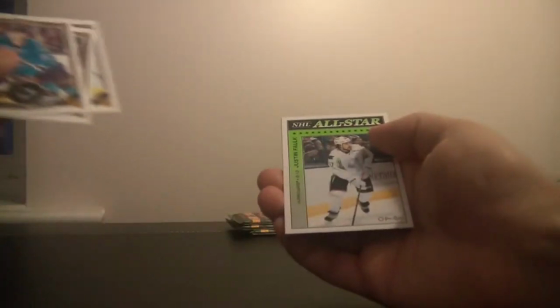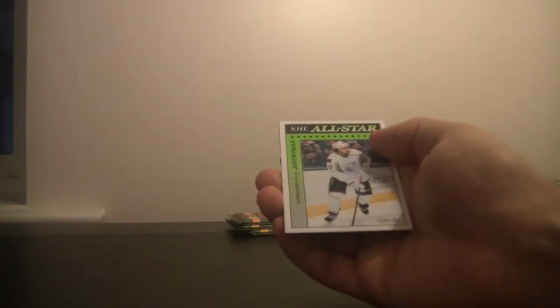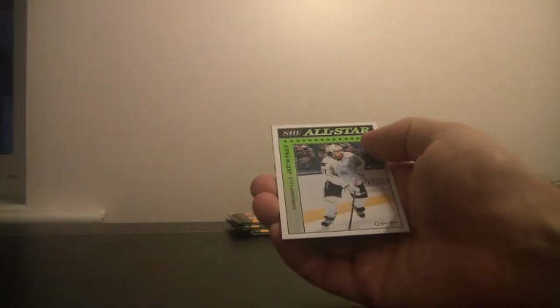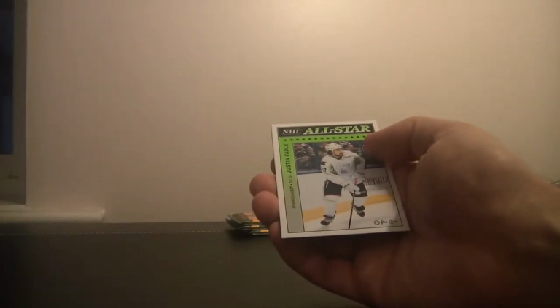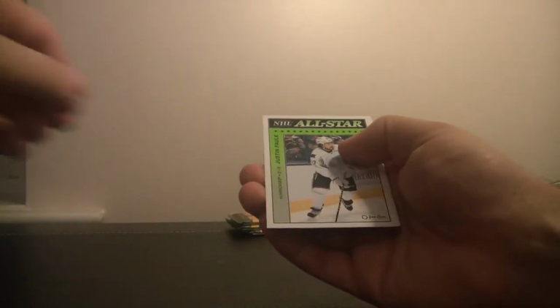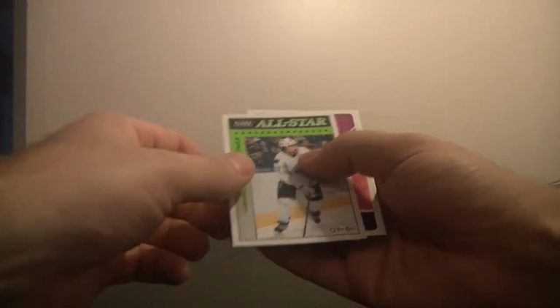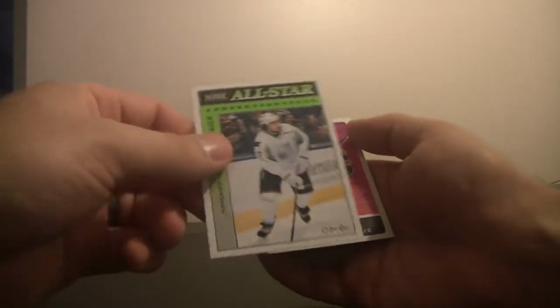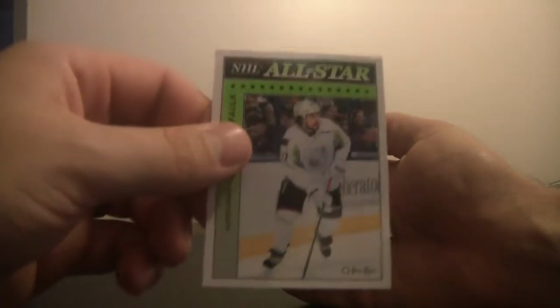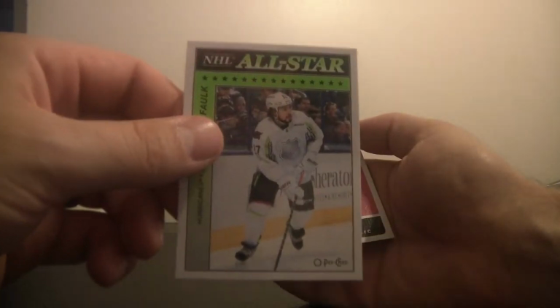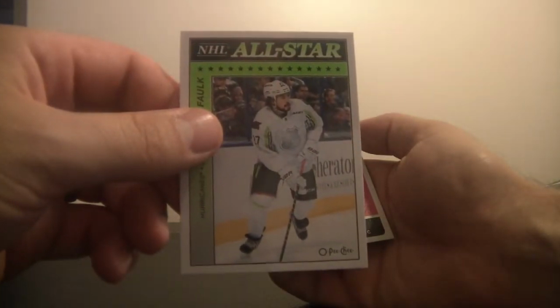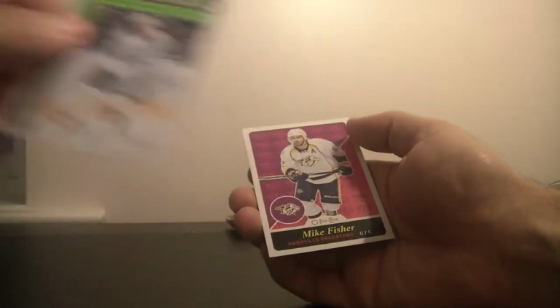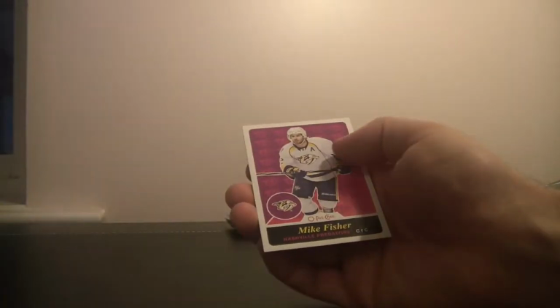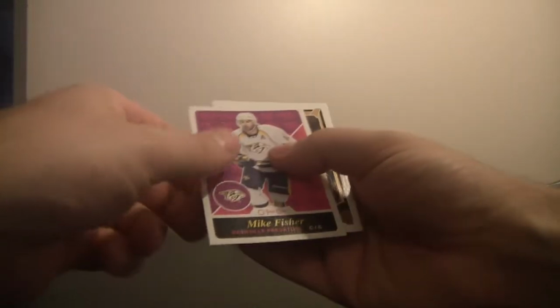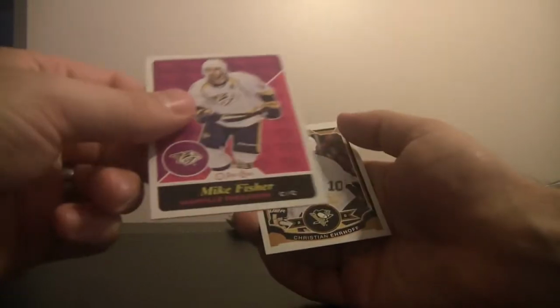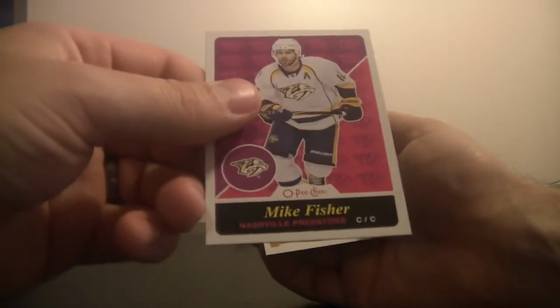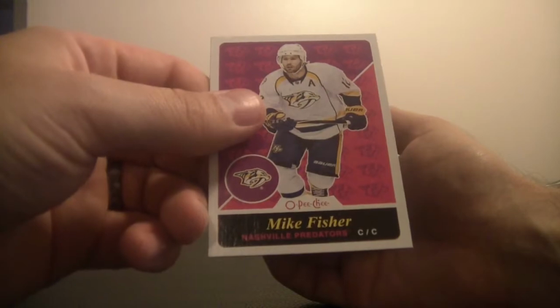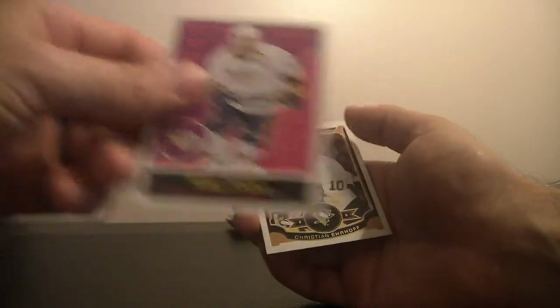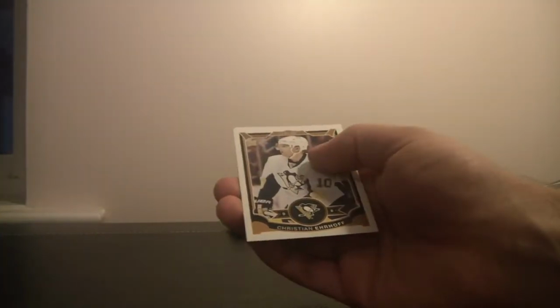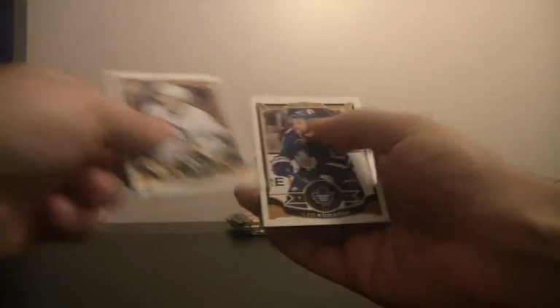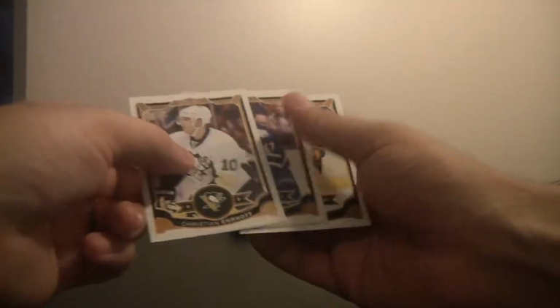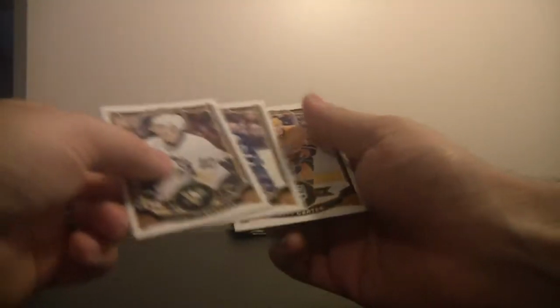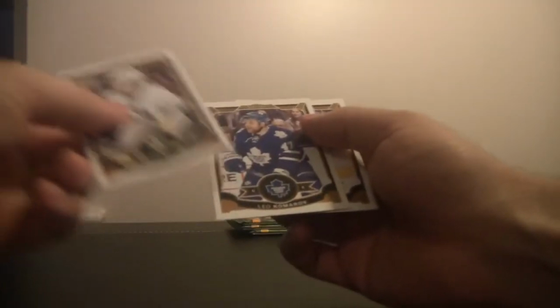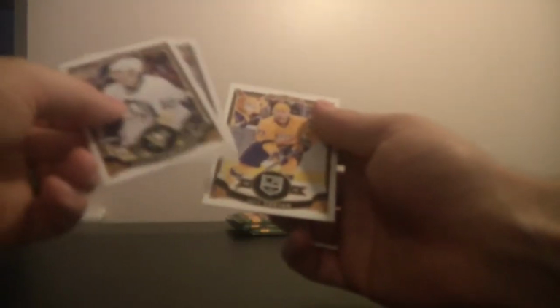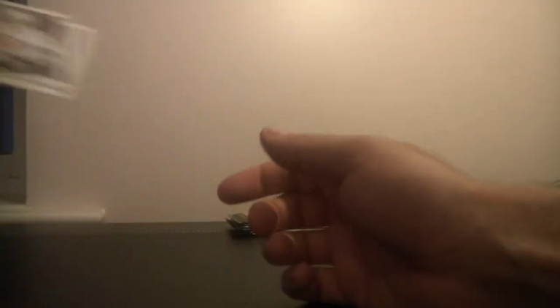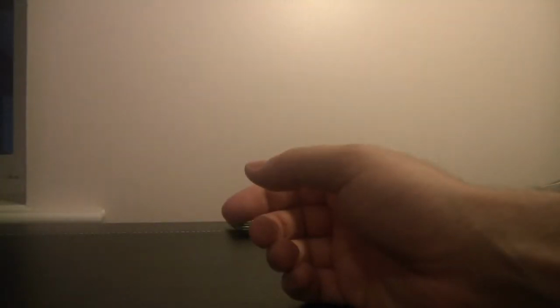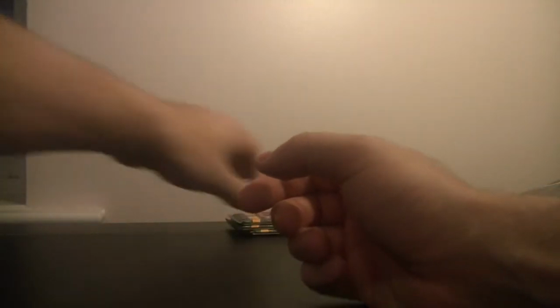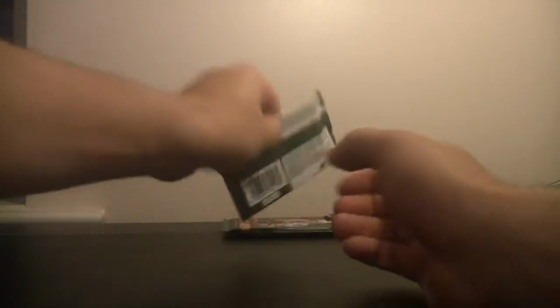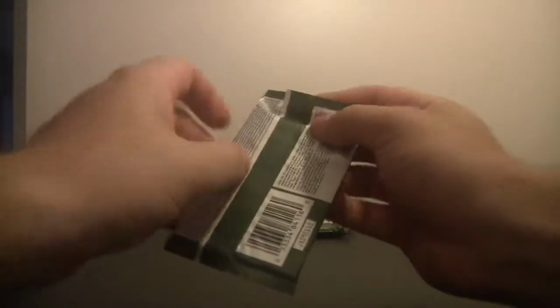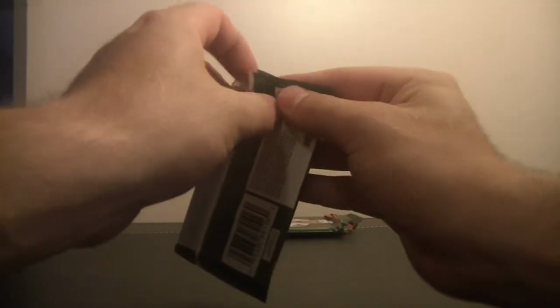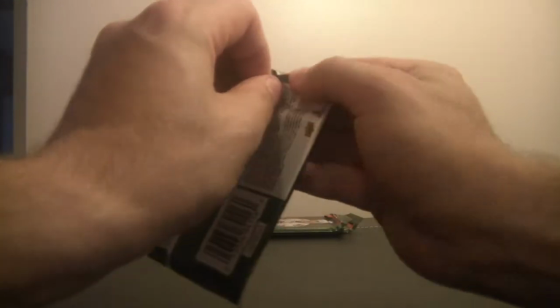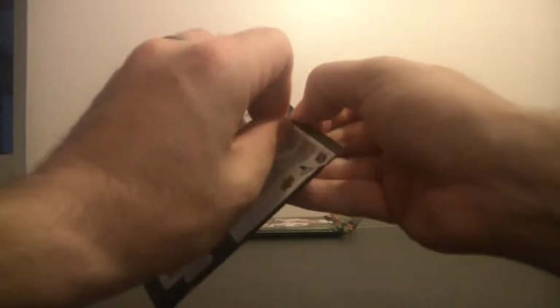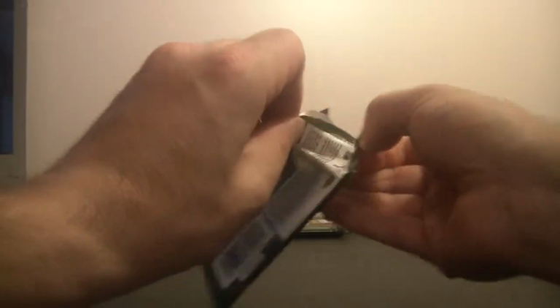We've got All-Stars for the Carolina Hurricanes, Justin Falk. We've got Mike Fisher from the Nashville Predators. And some base — Leo Comerow, Jeff Carter. We're down to our last three packs.